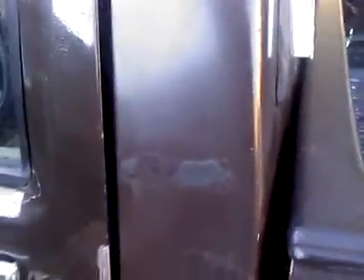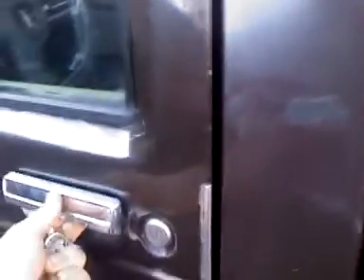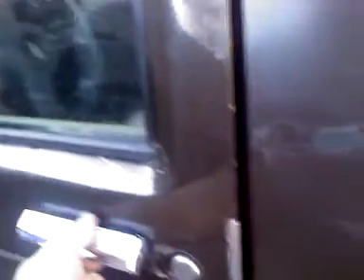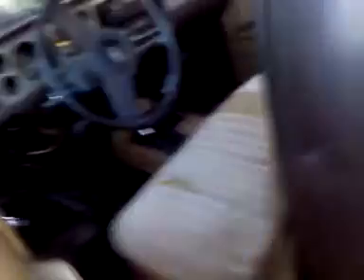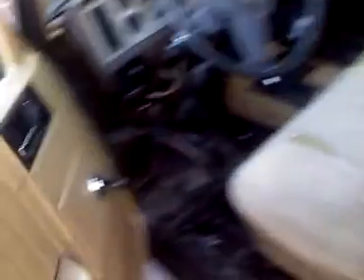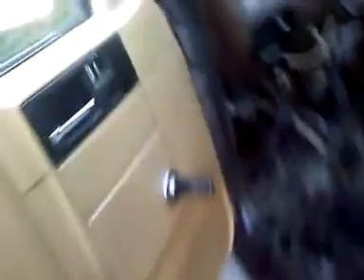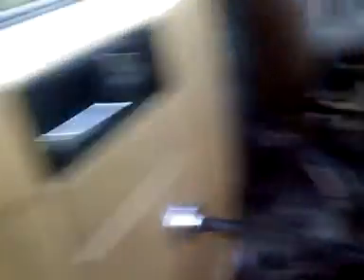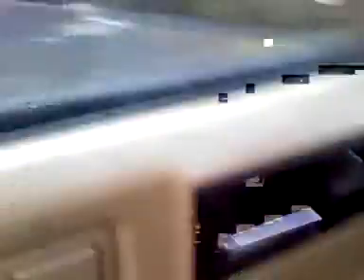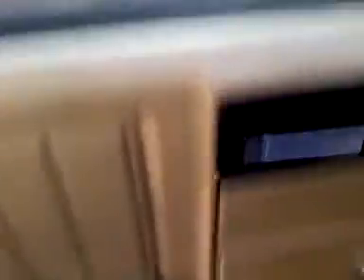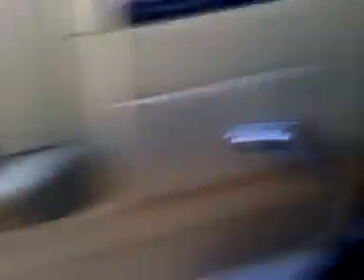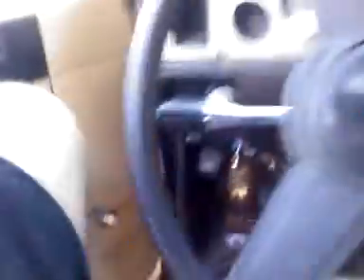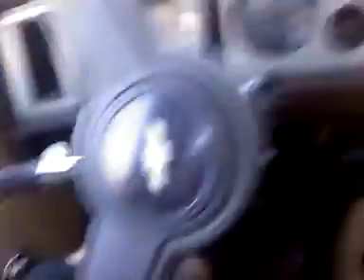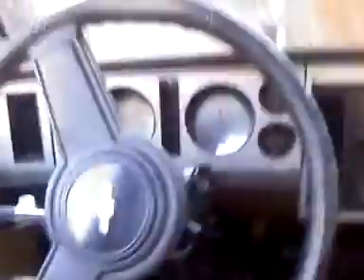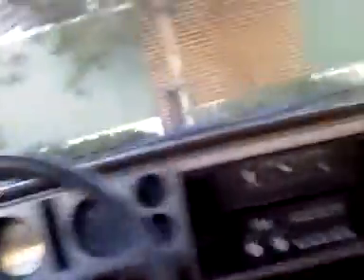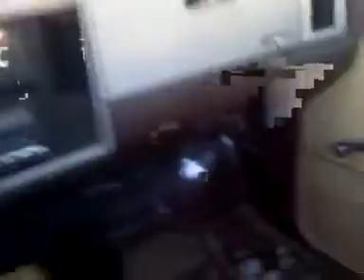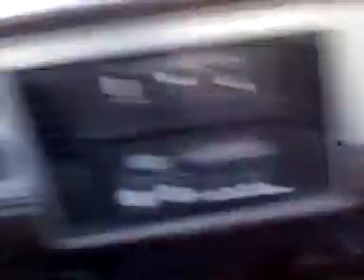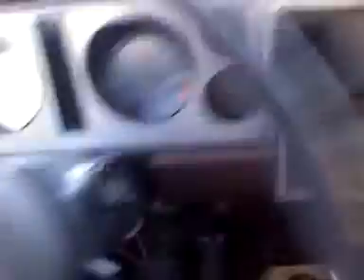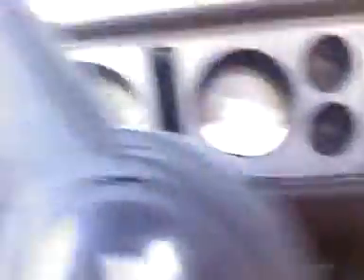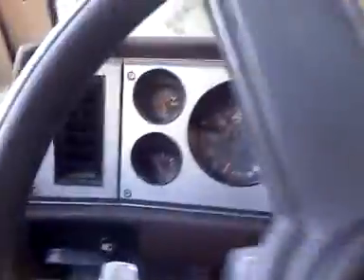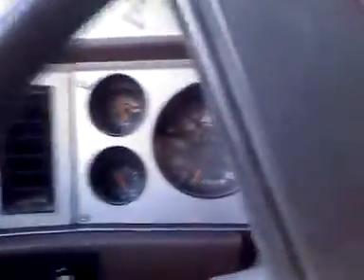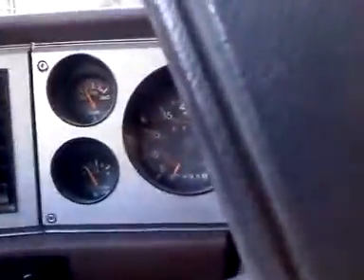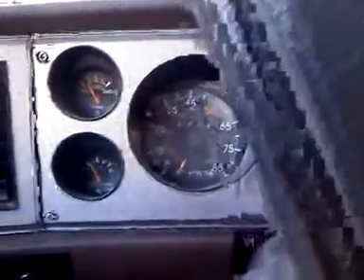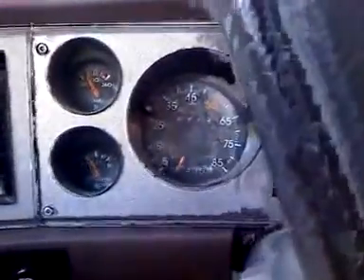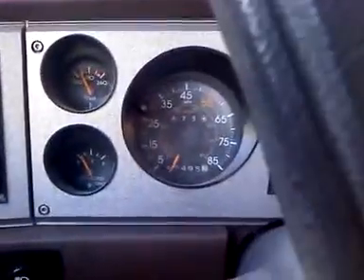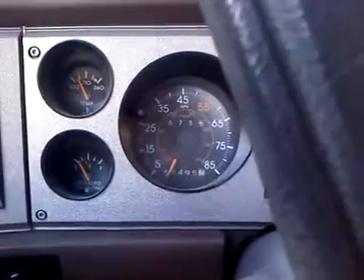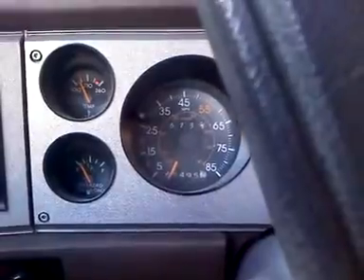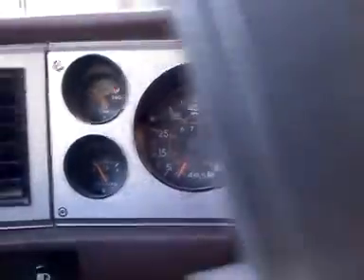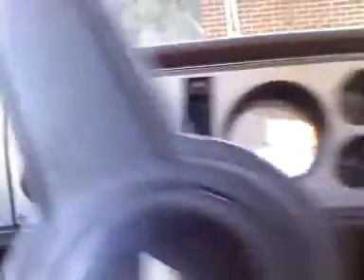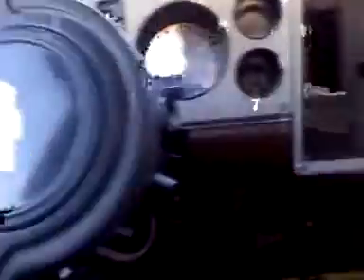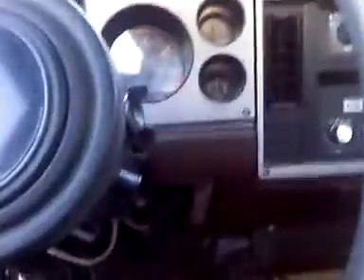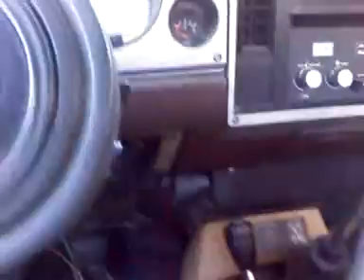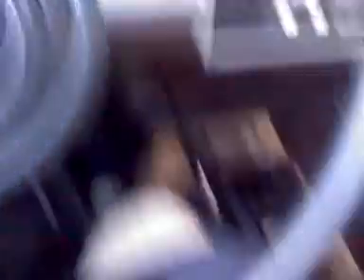One day this will be four feet off the ground and badass. You can see I'm already doing like, I don't know, negative one miles an hour.